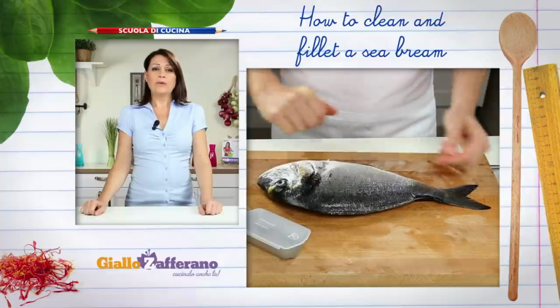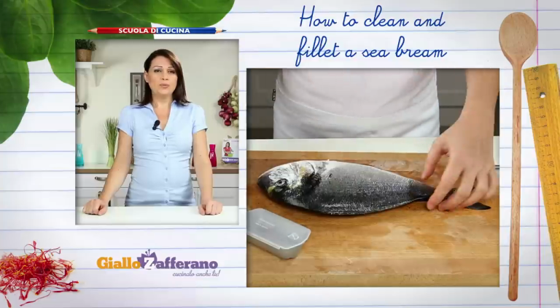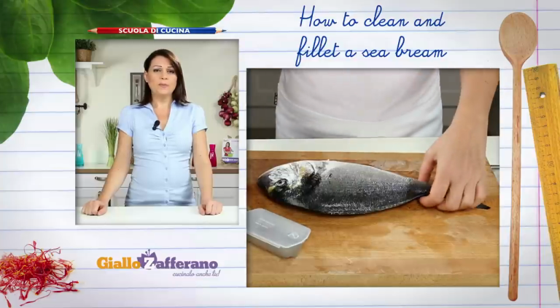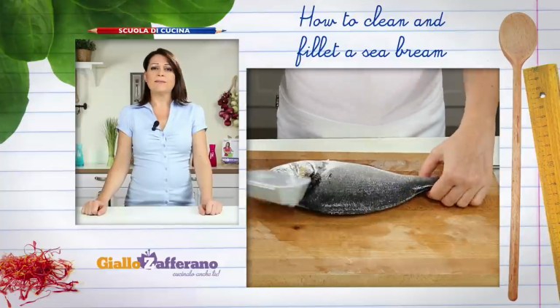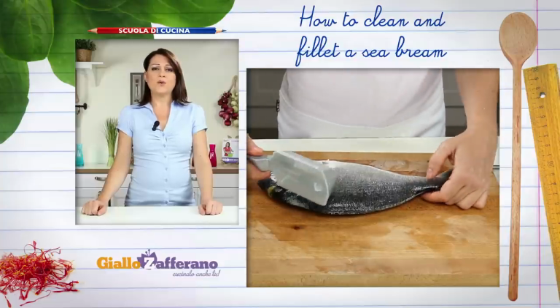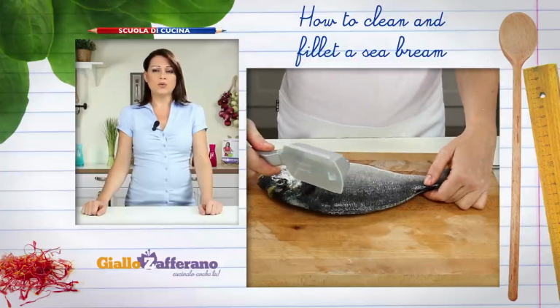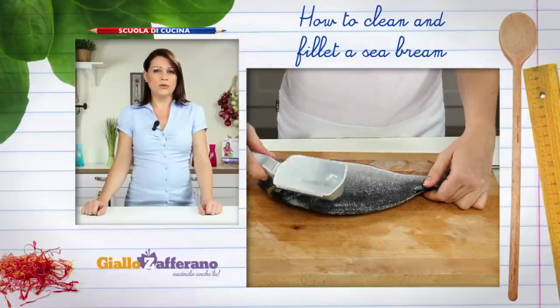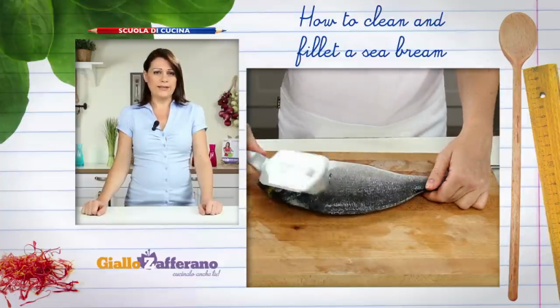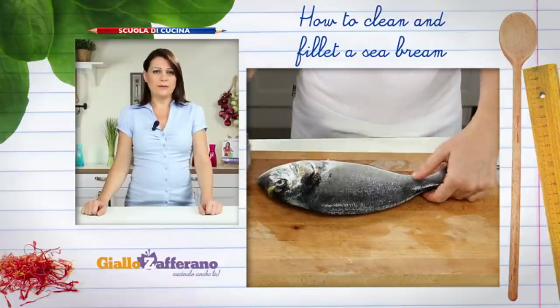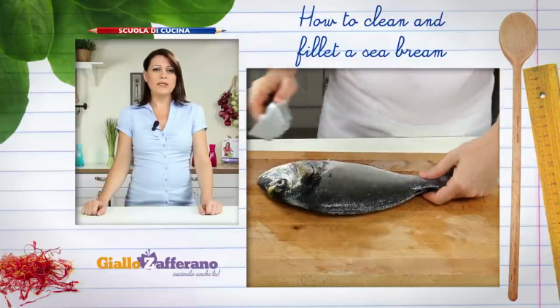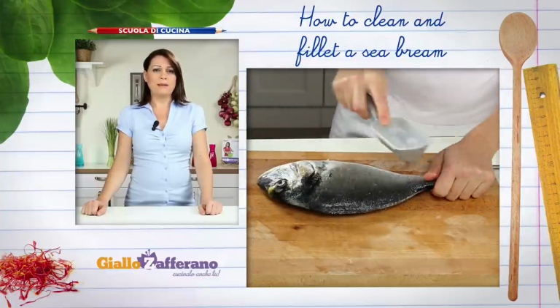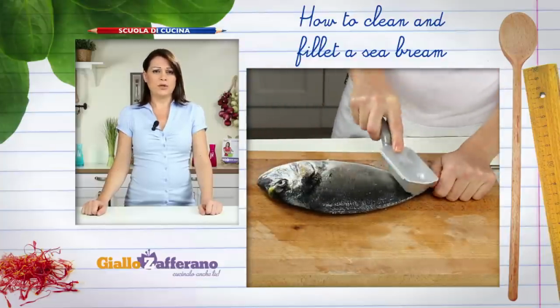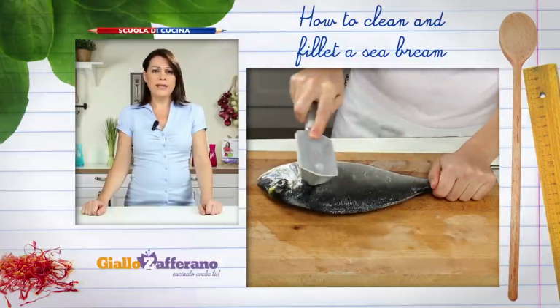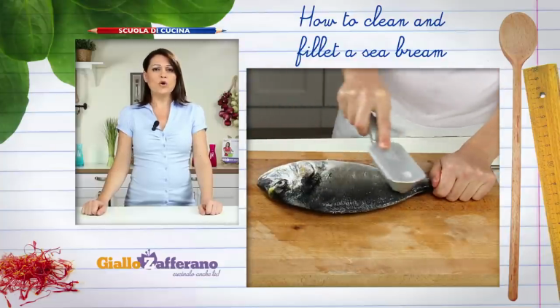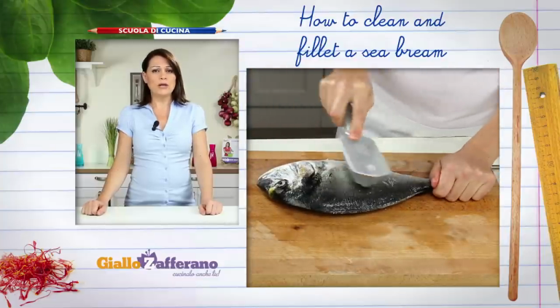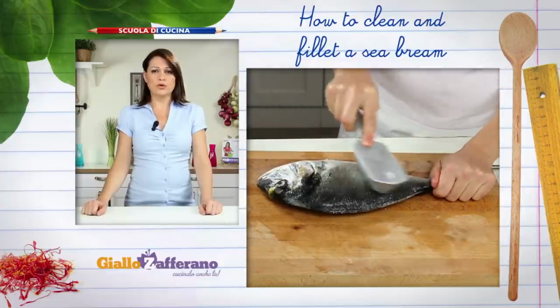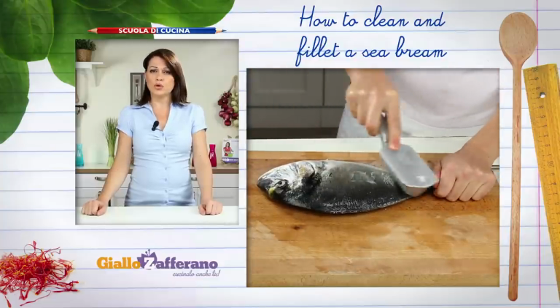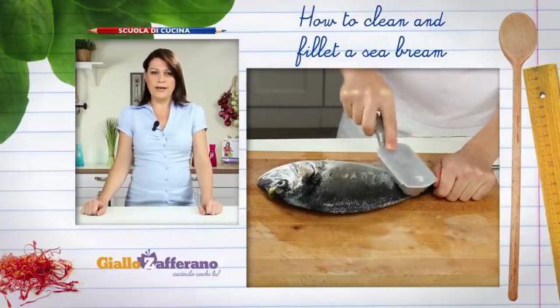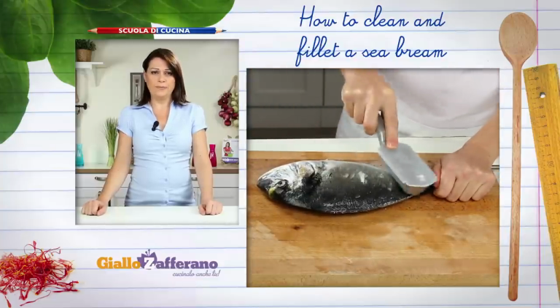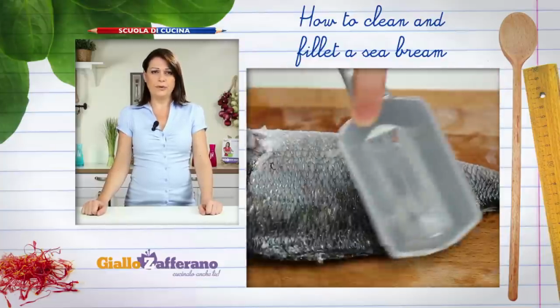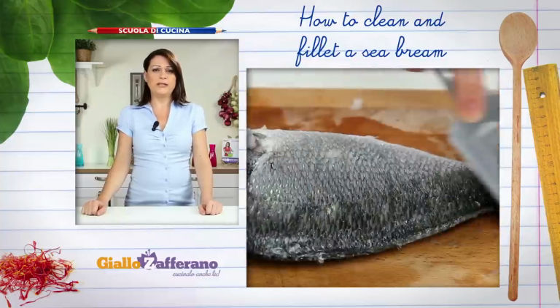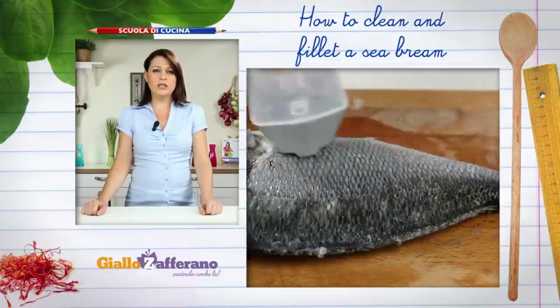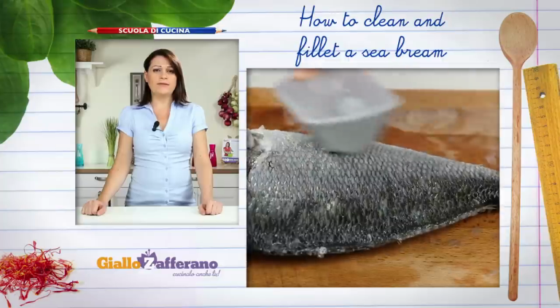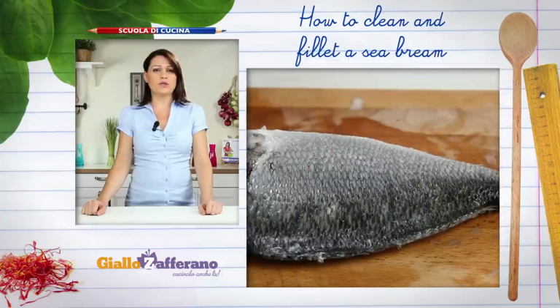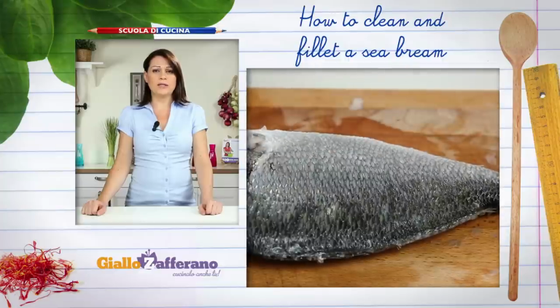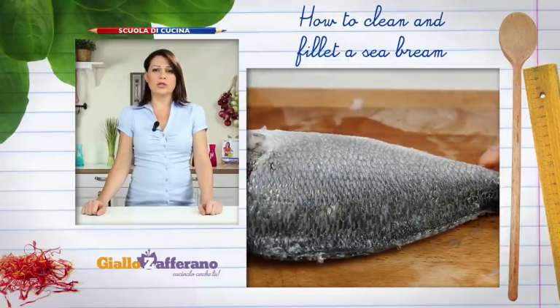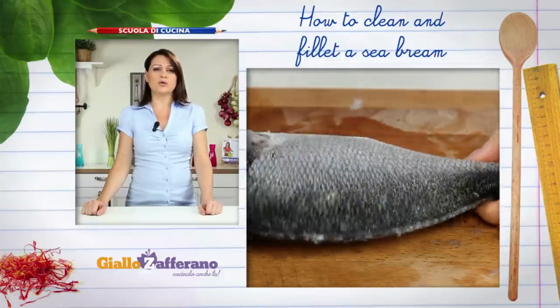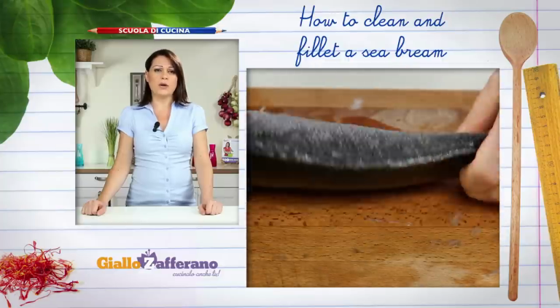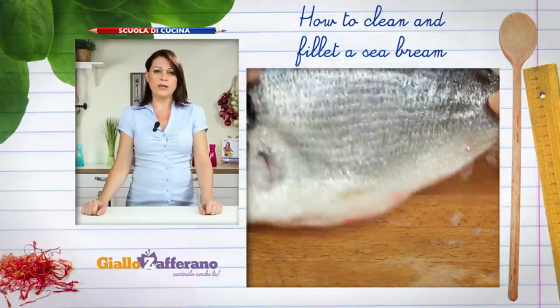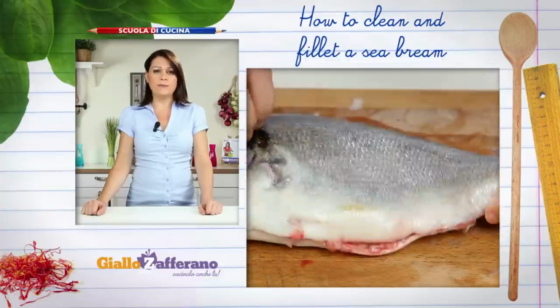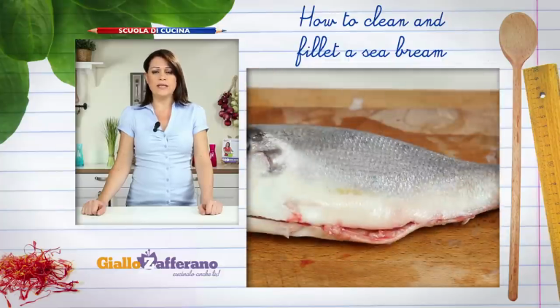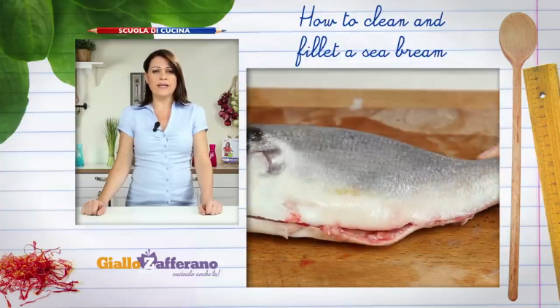Now descale the sea bream. Use a fish scaler or the back of a knife. This can be done under running water to prevent the scales from flying around.